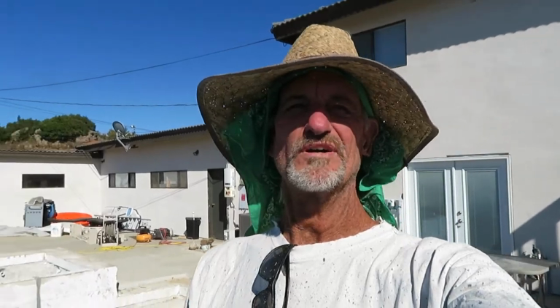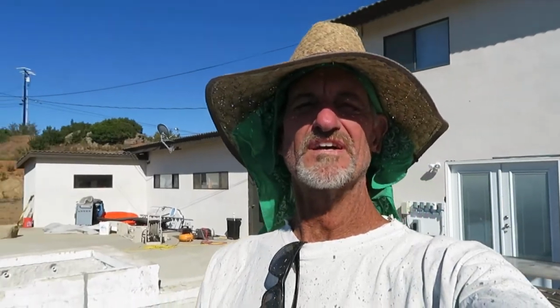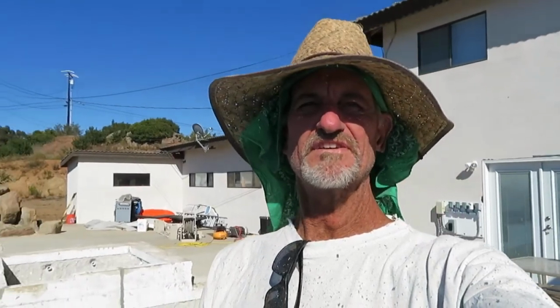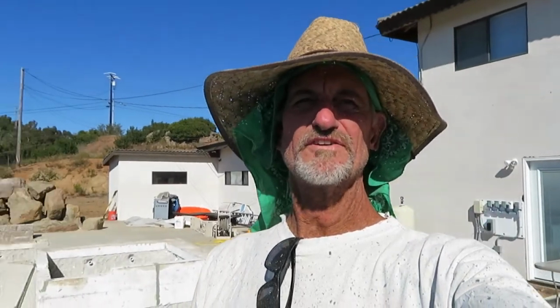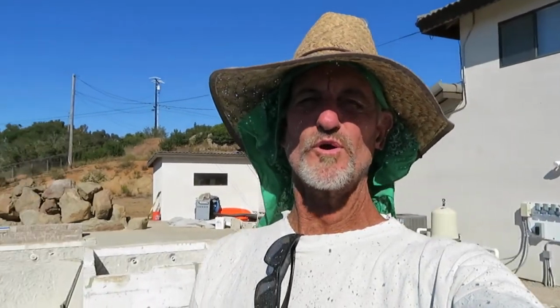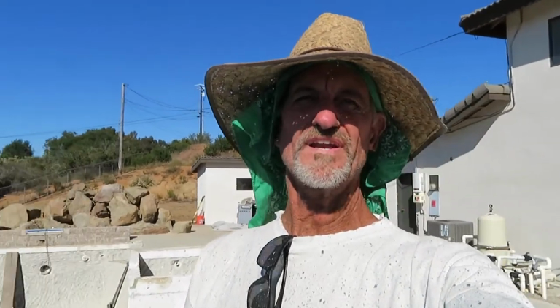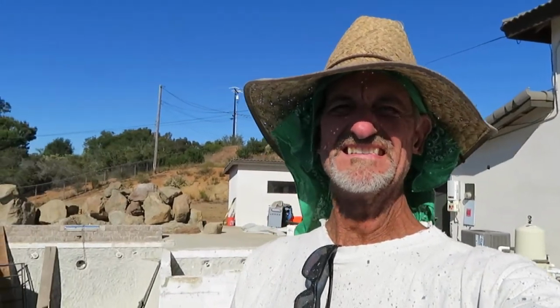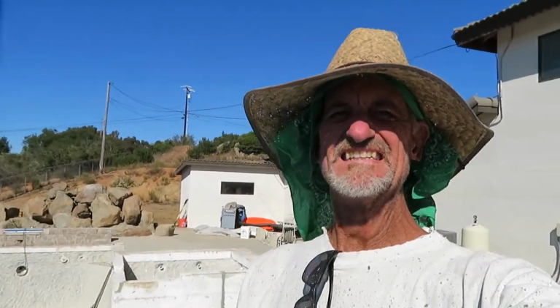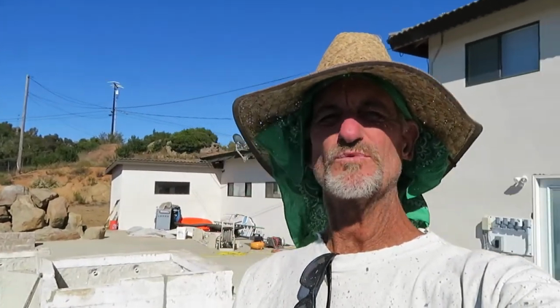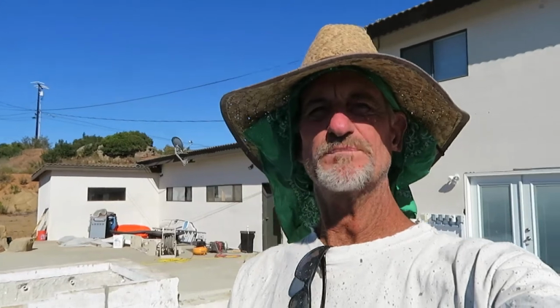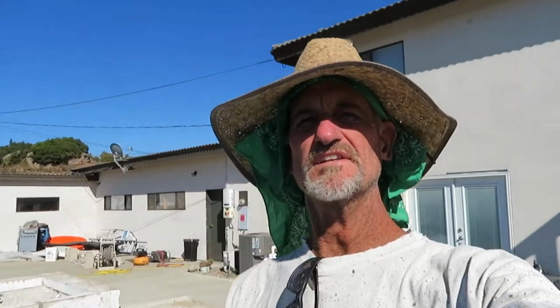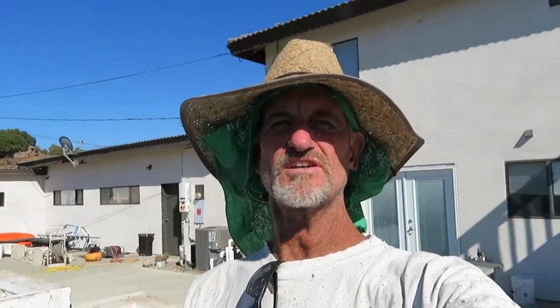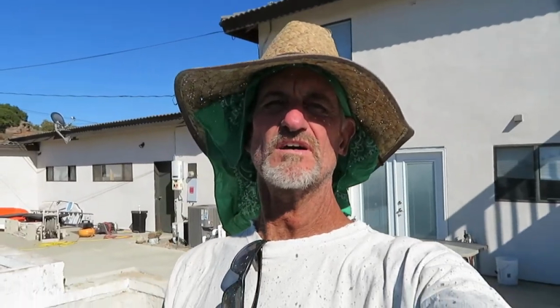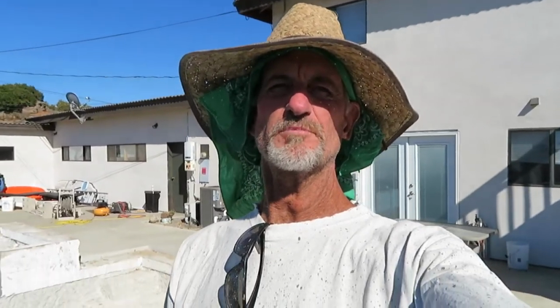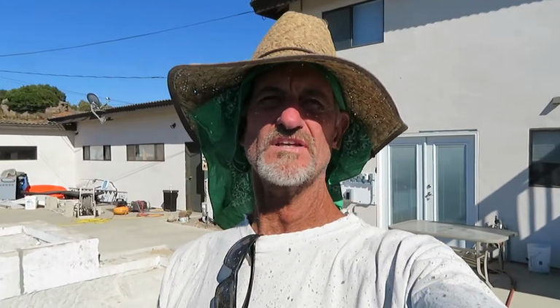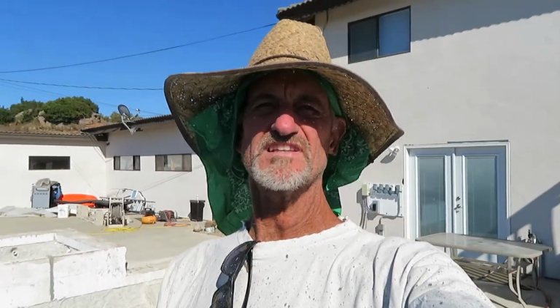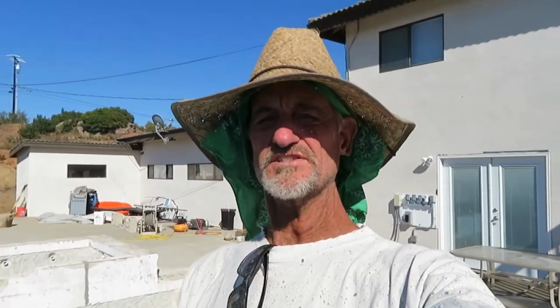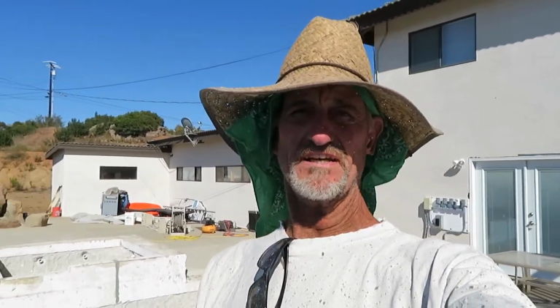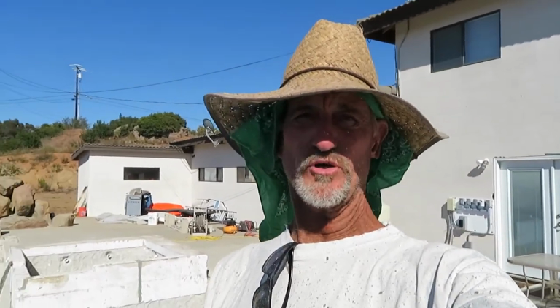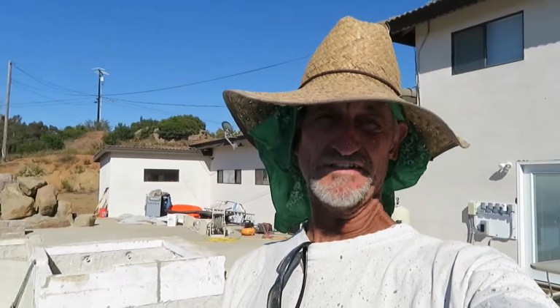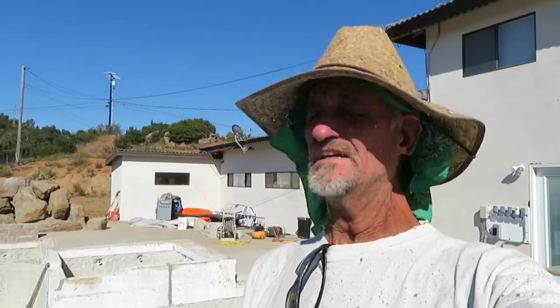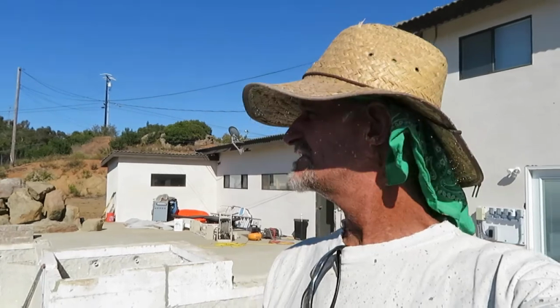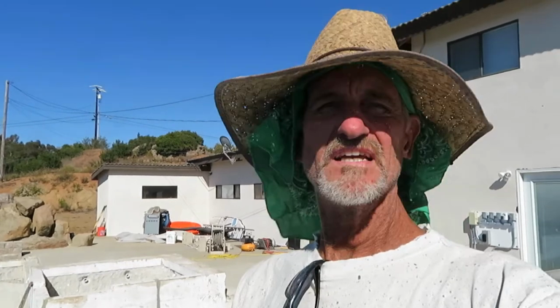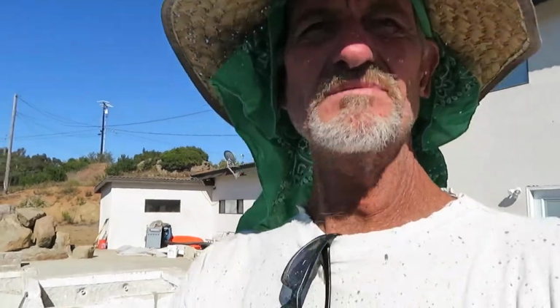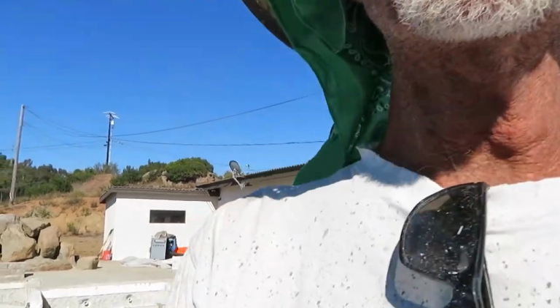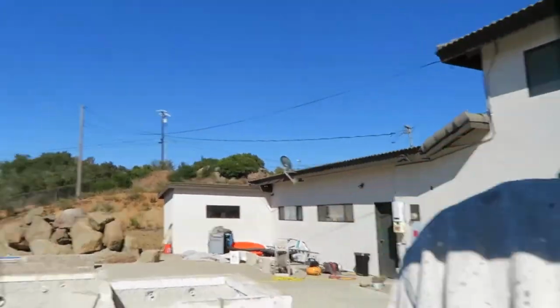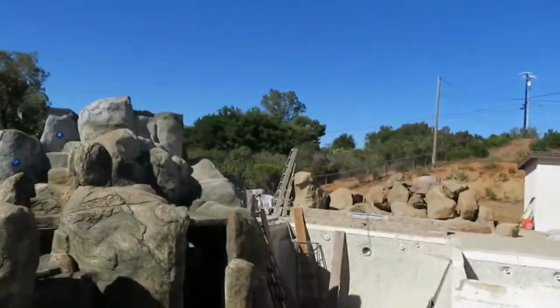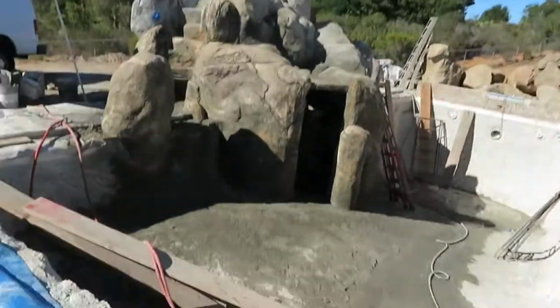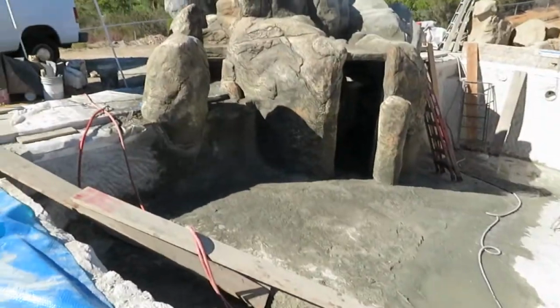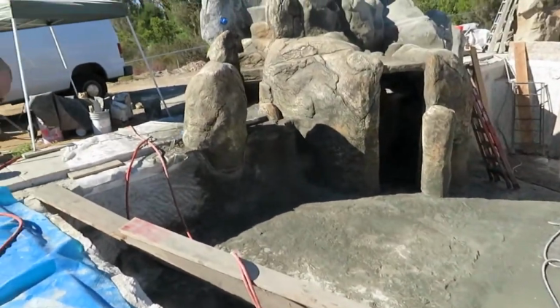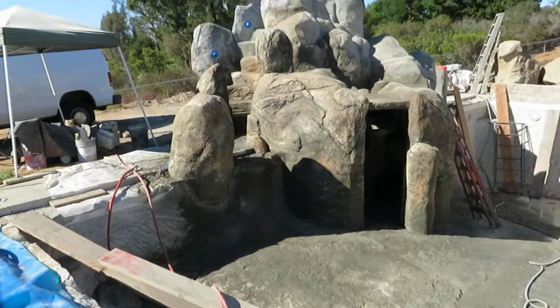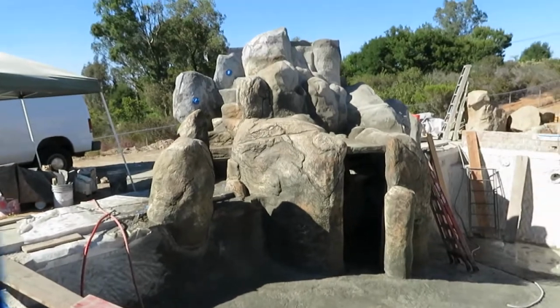What's going on? Mr. Dave out here in Ramona, and we have put on the texture coat on the big grotto cave slide project we have been working on. Let me show you what 900 pounds of texture coat looks like.